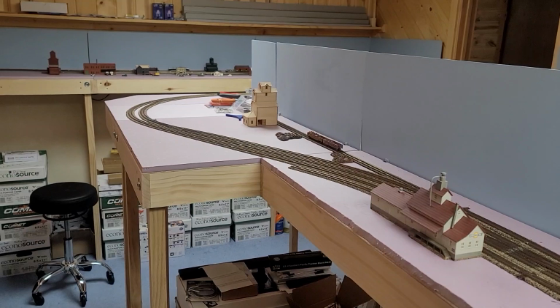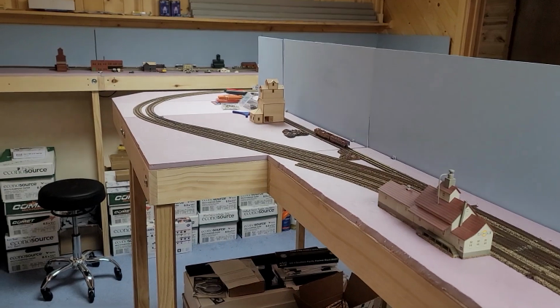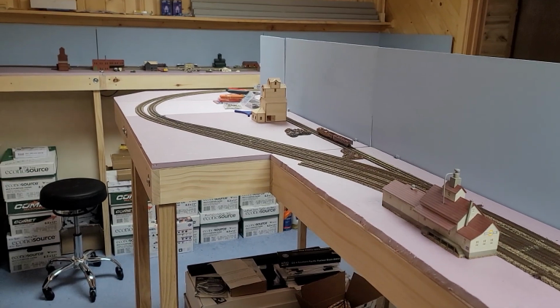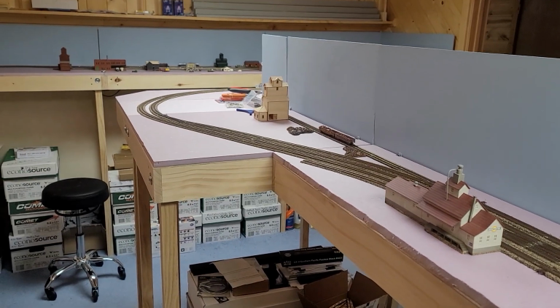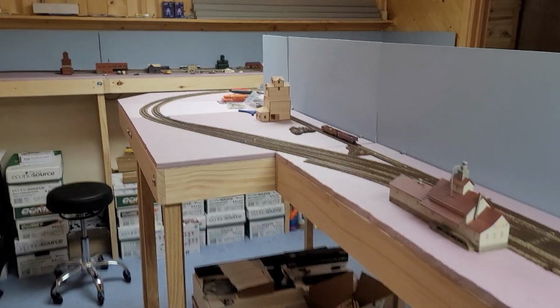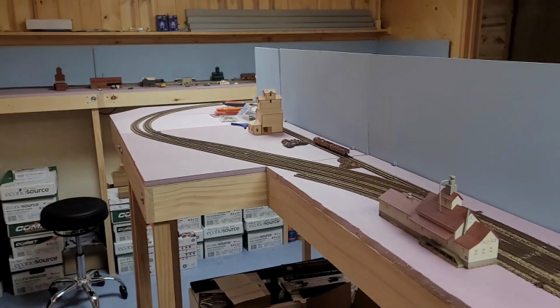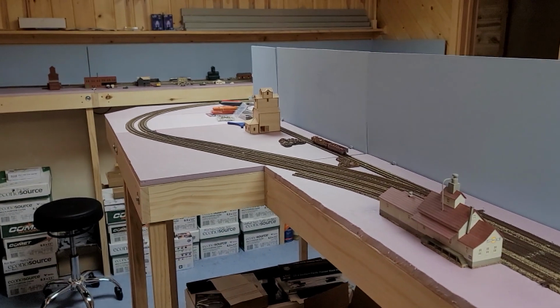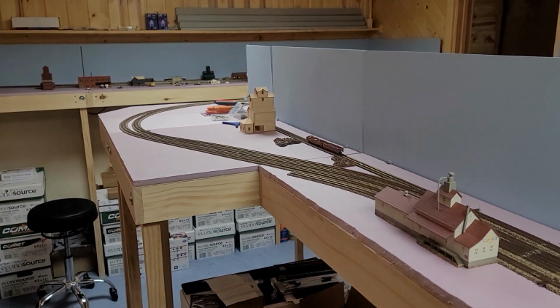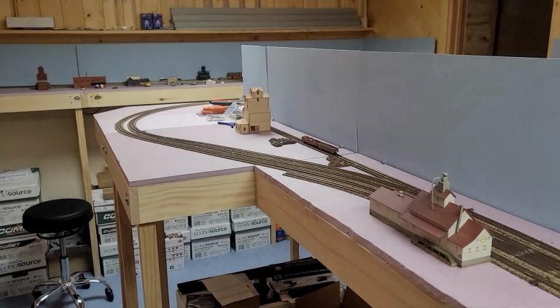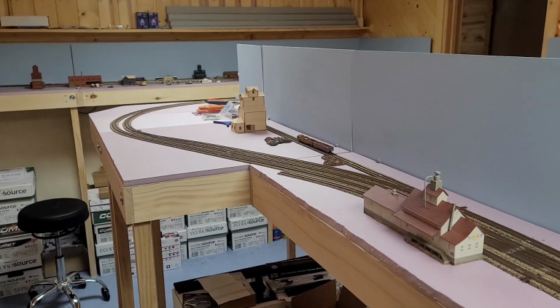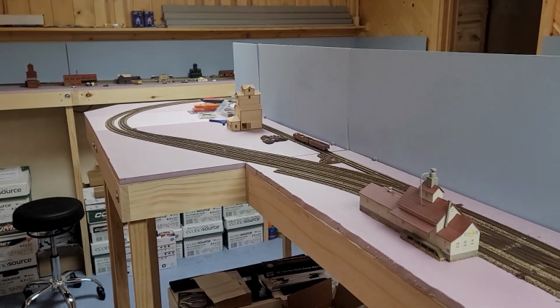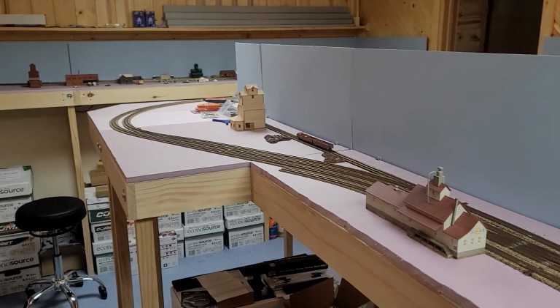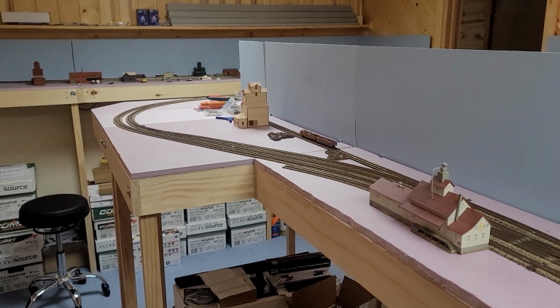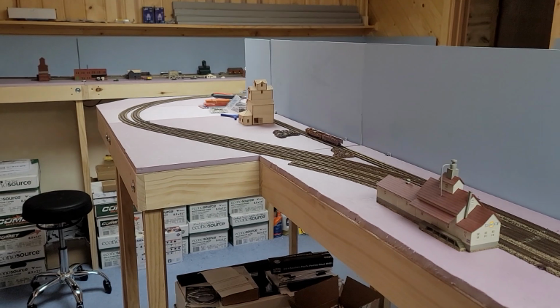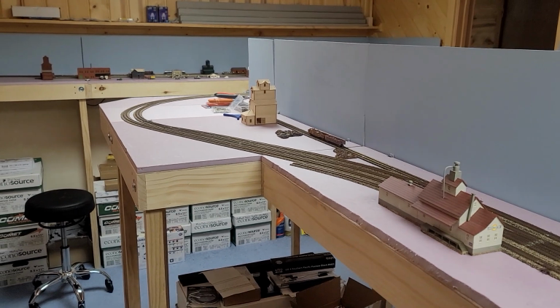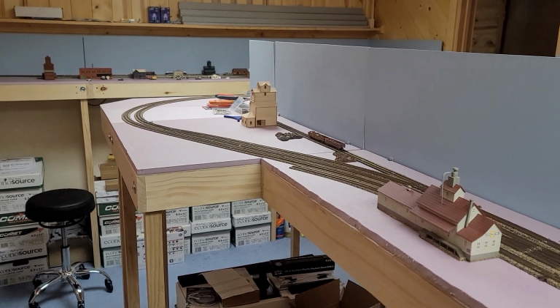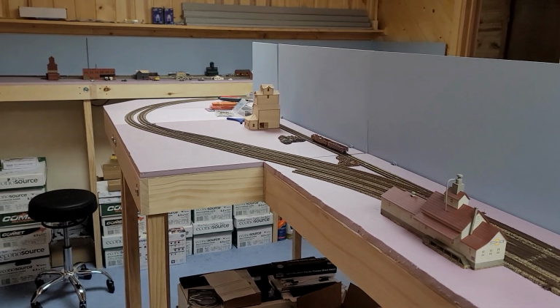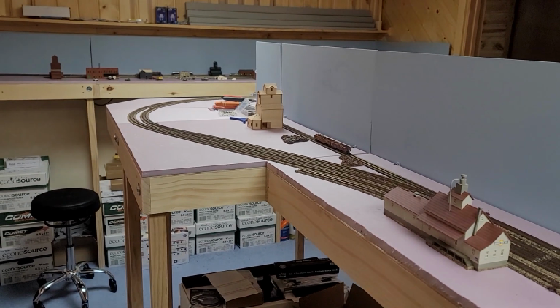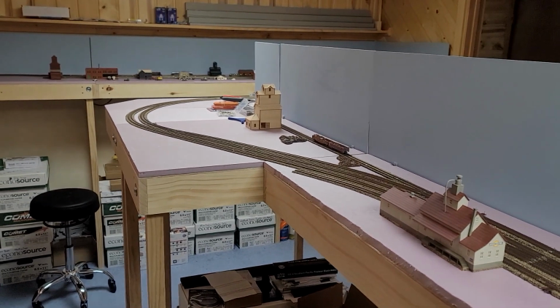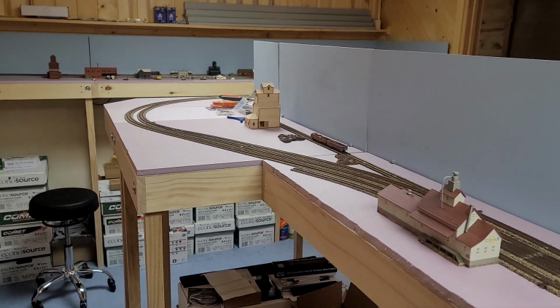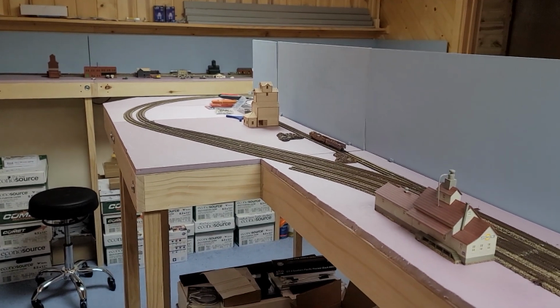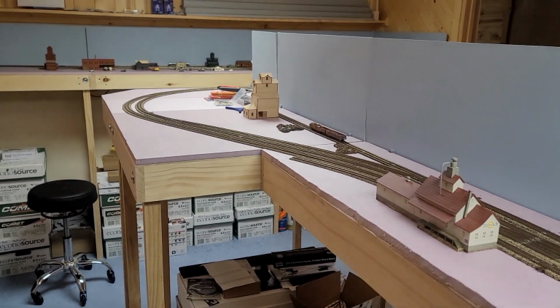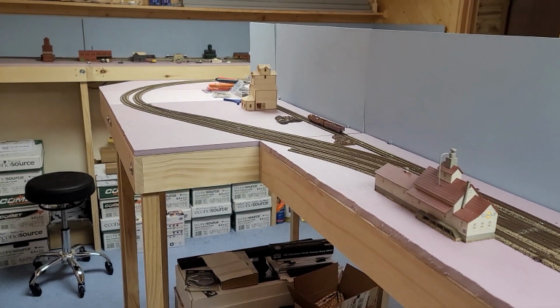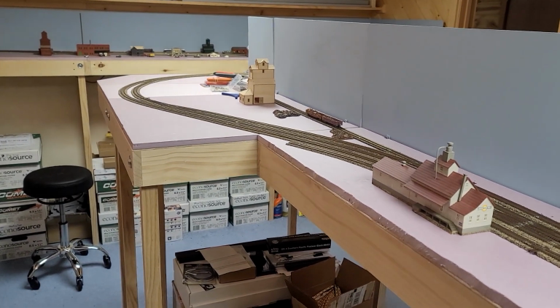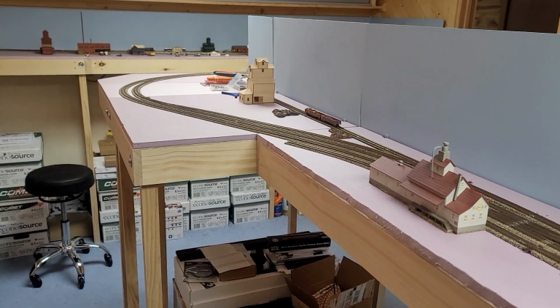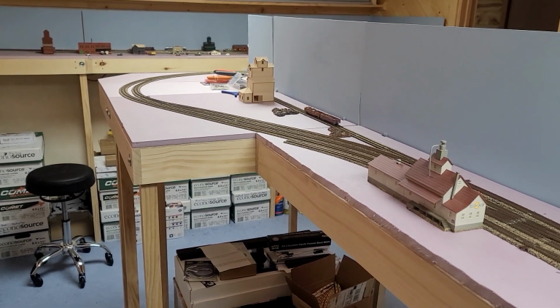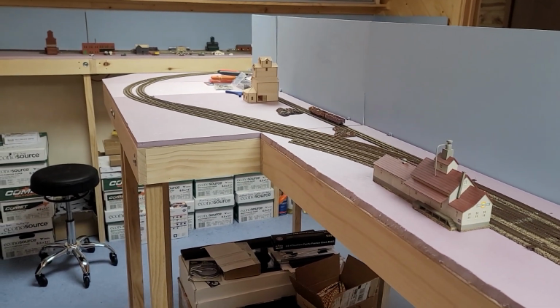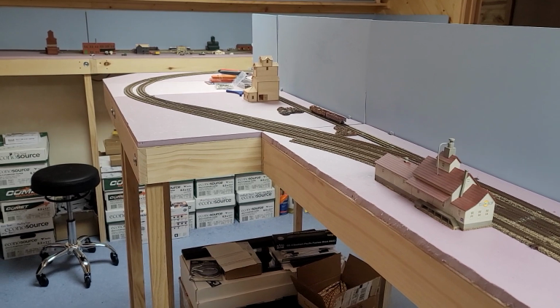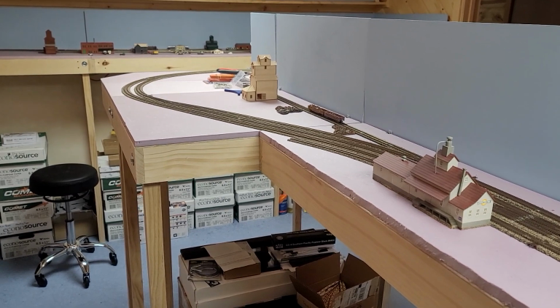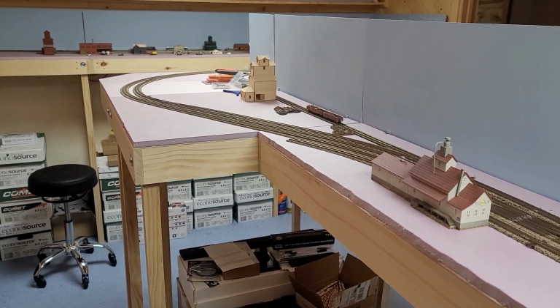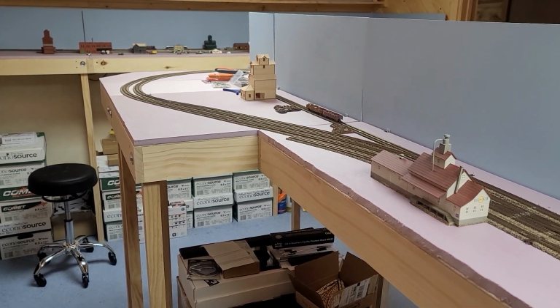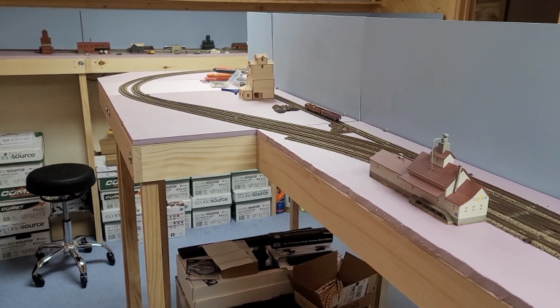Hello everybody. It's been a long time since I did an update on the layout, but I'm going to walk you through some stuff that I've been working on, and then I'm also going to walk you through something in progress here today.